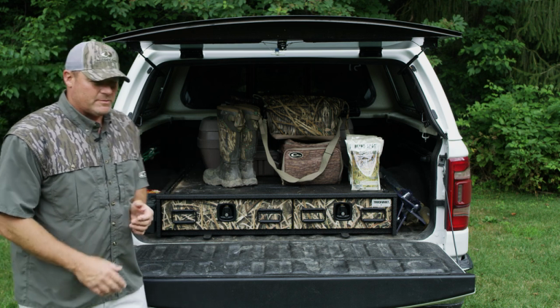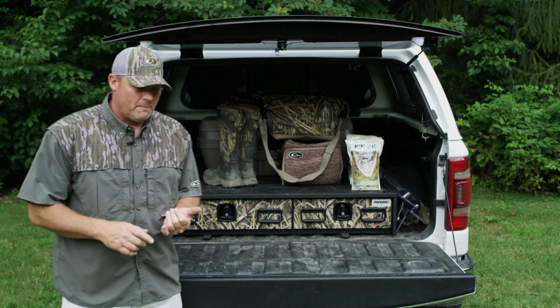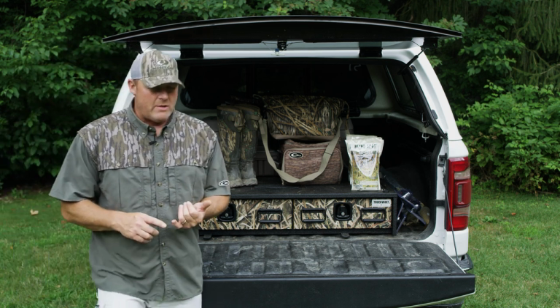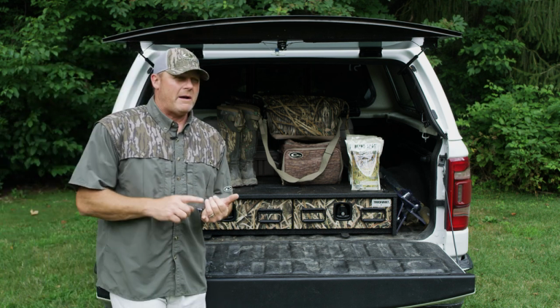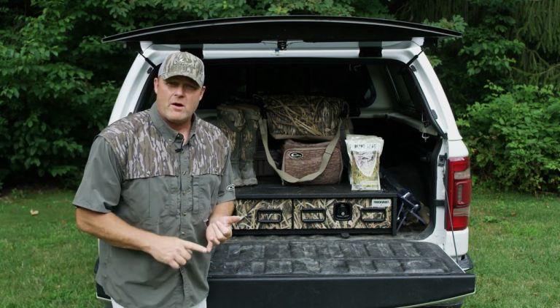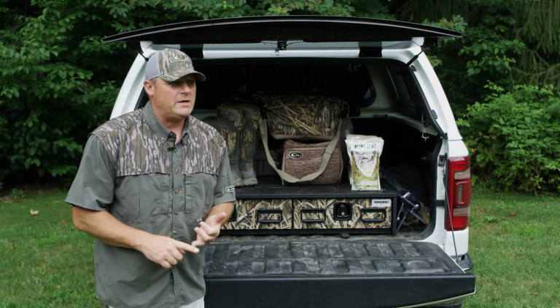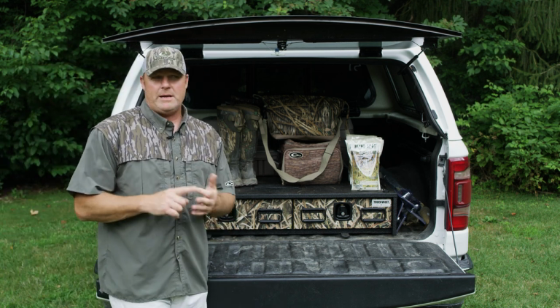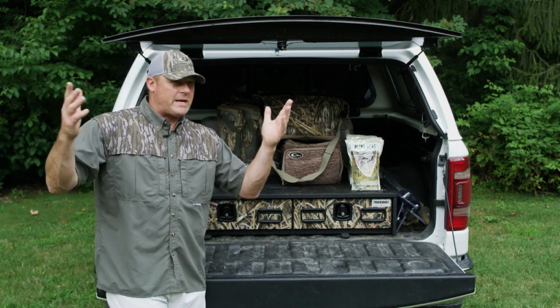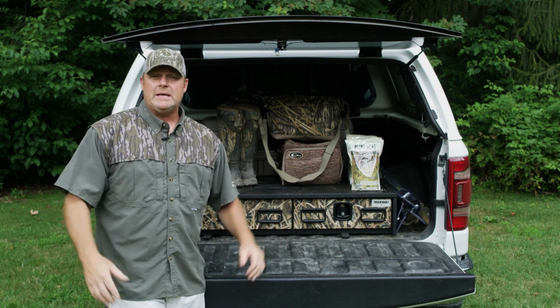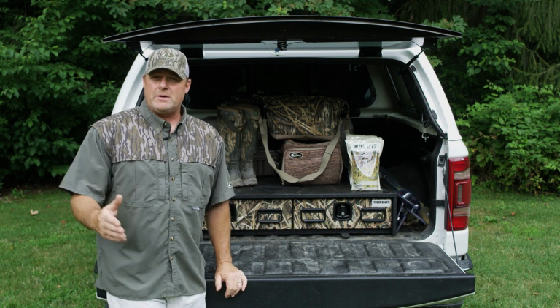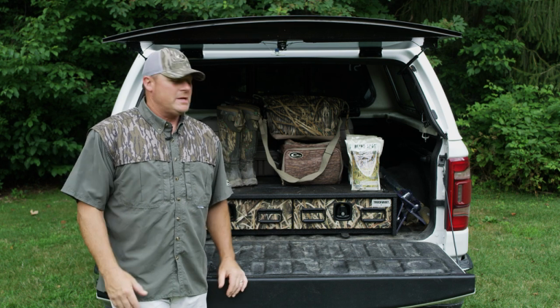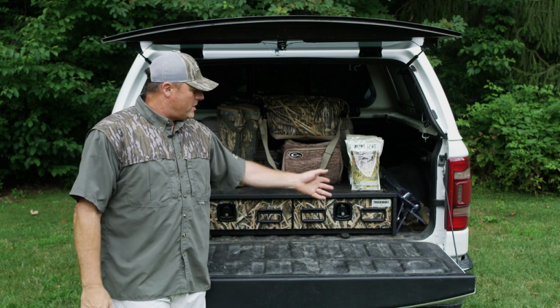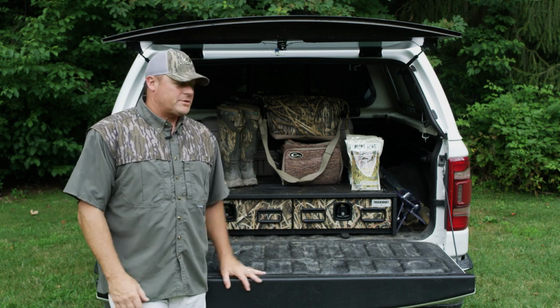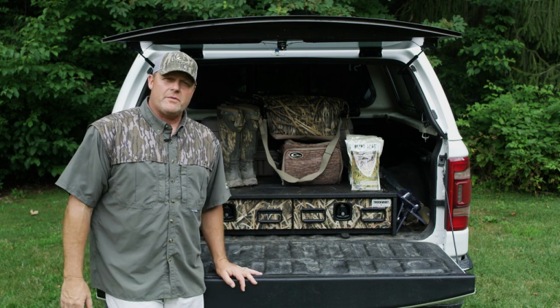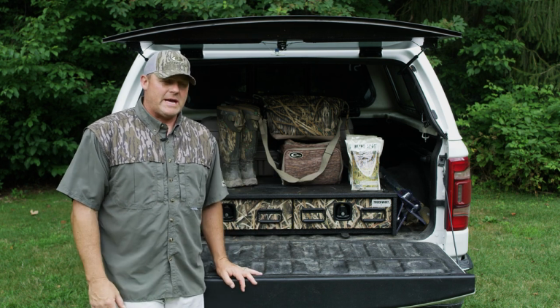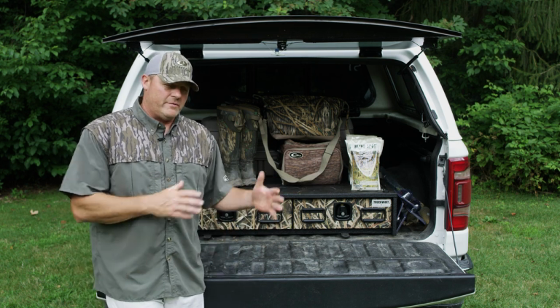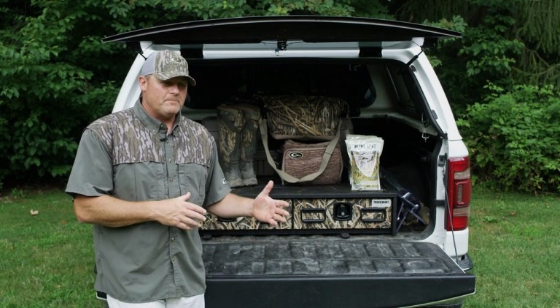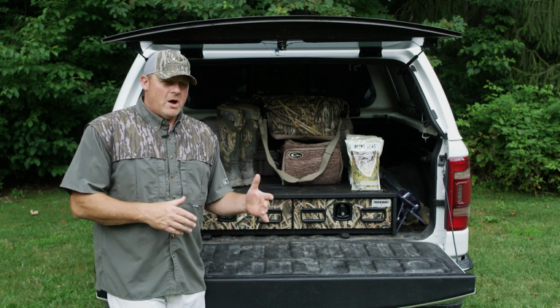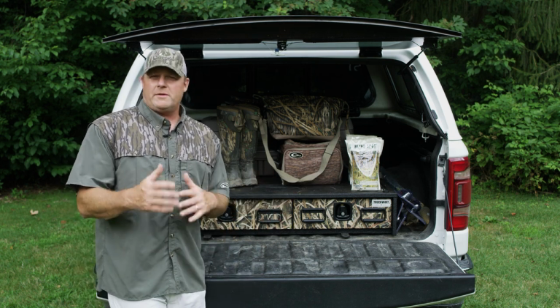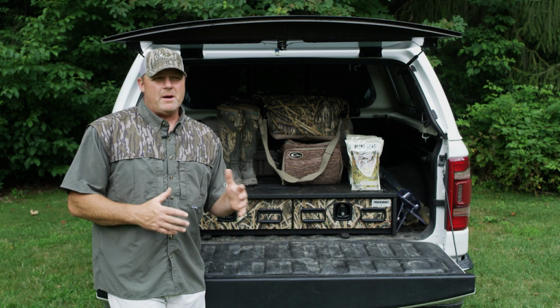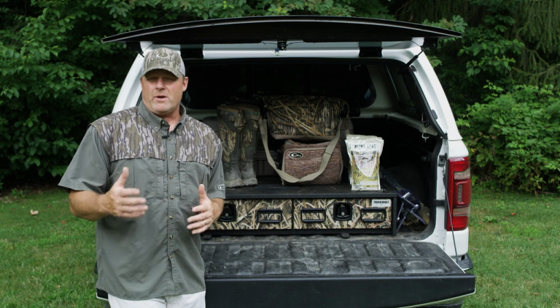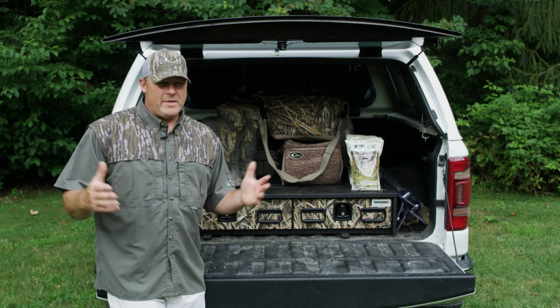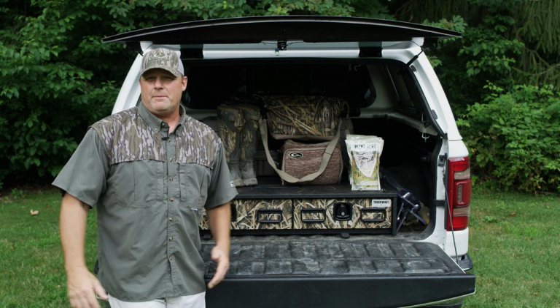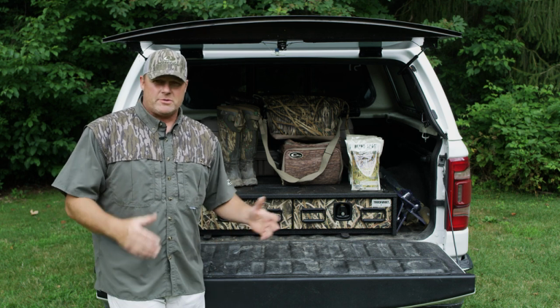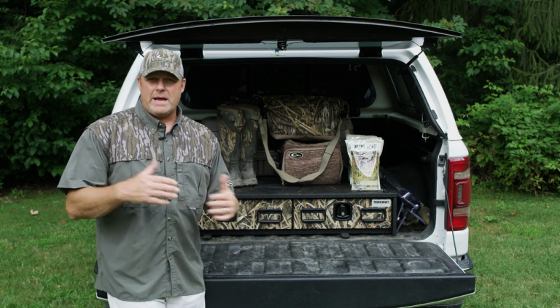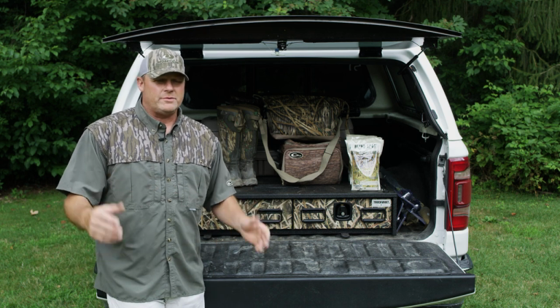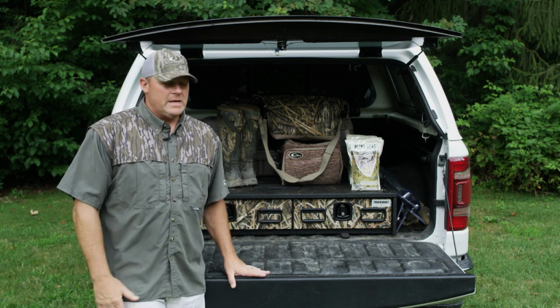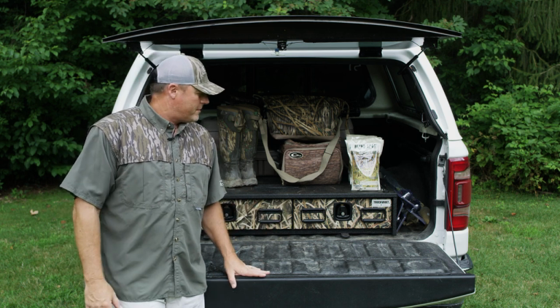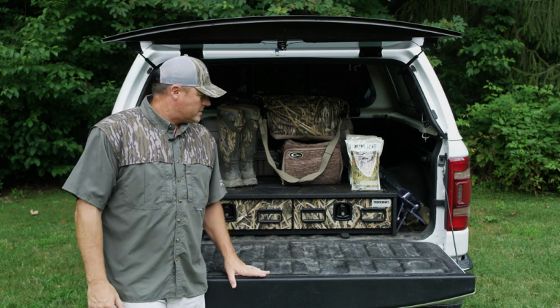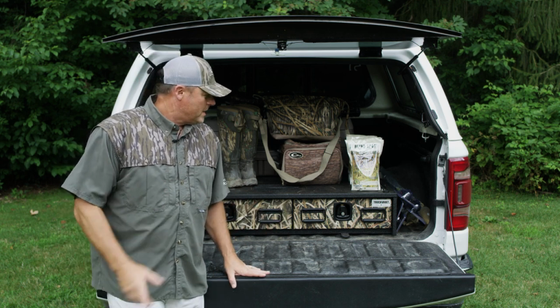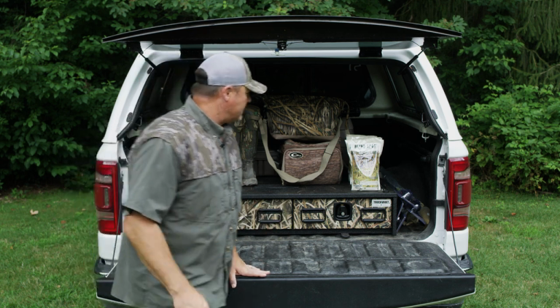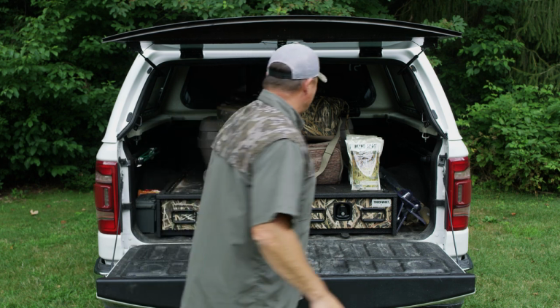Secondly, the way it's configured is really unique because it allows me to not only carry my firearms, safety equipment, hearing protection, and ammunition, but also — as I'll show you on the other side of the unit — all the little things that might migrate, and why that's a problem as you're traveling back and forth to and from the hunt.